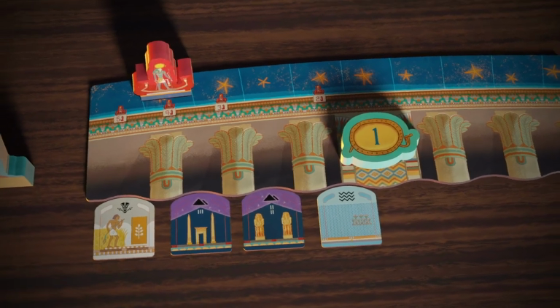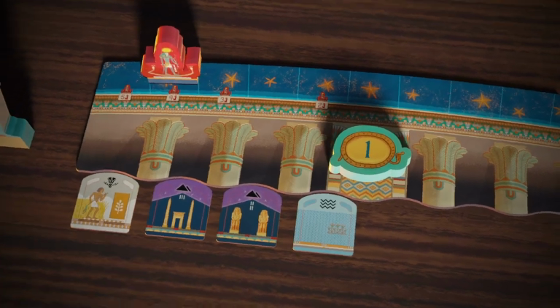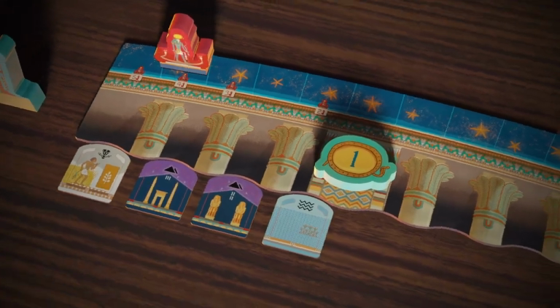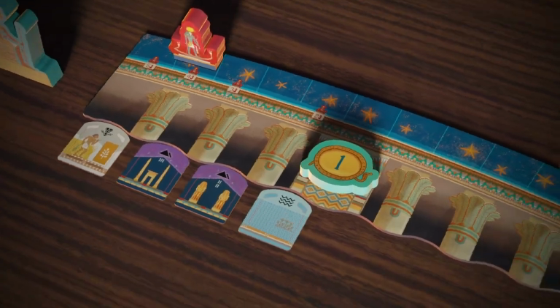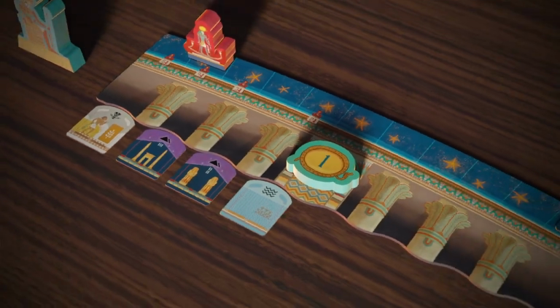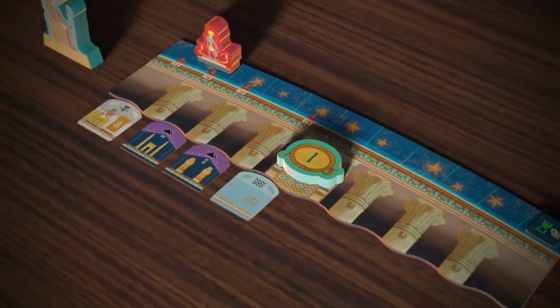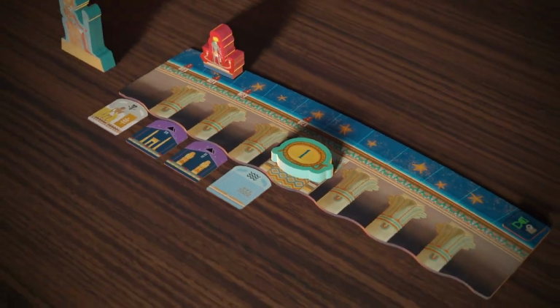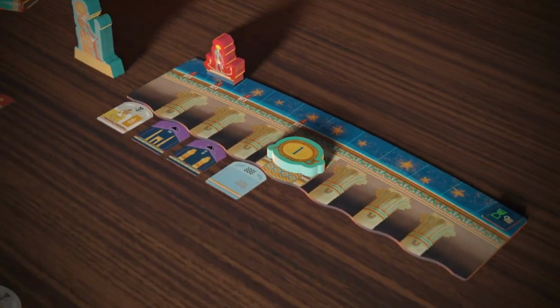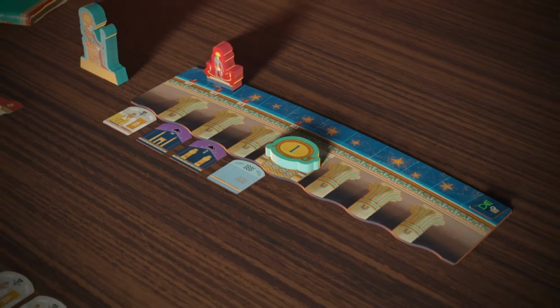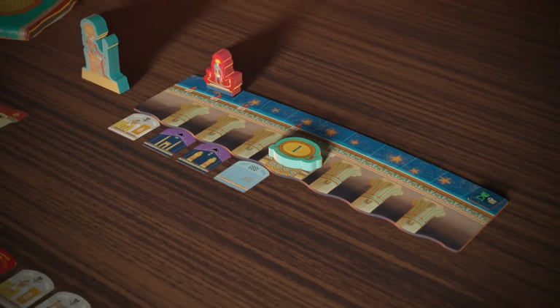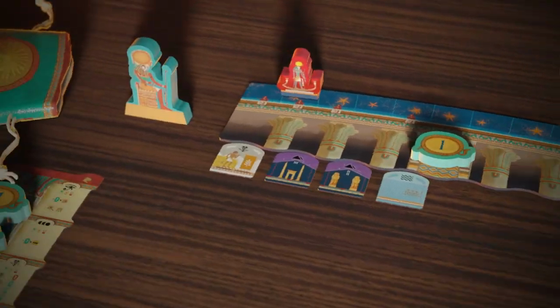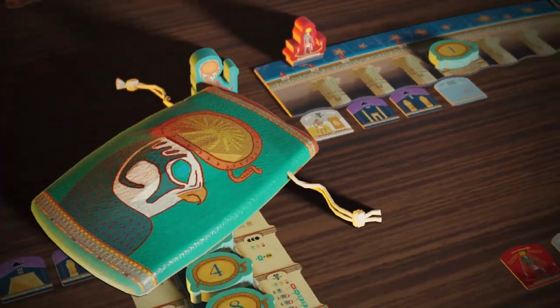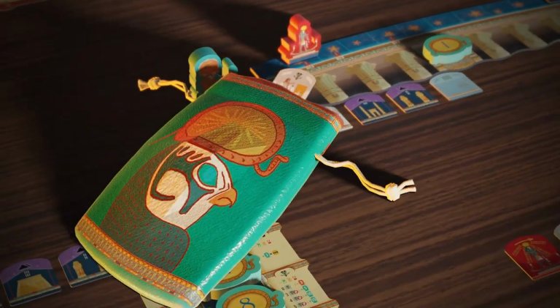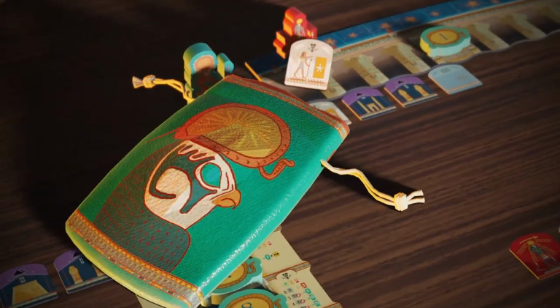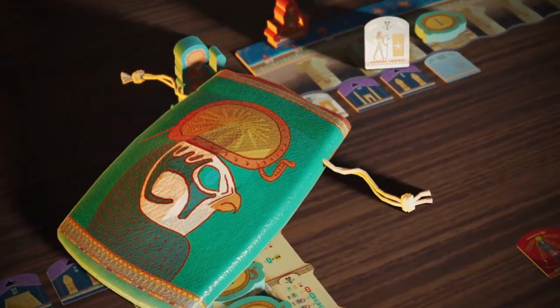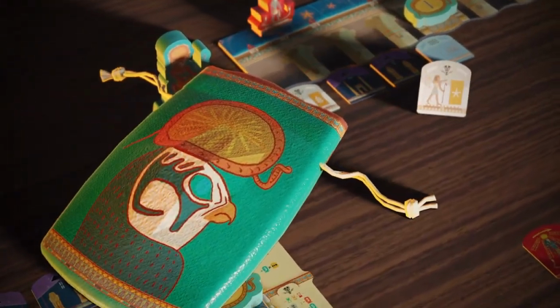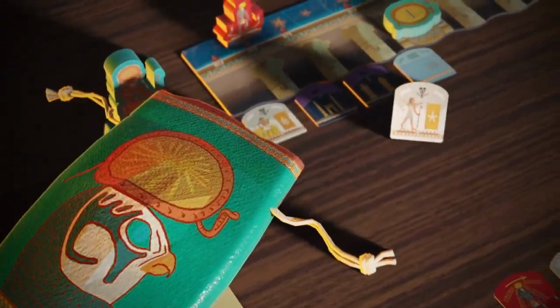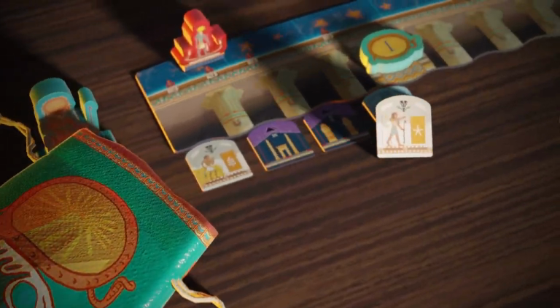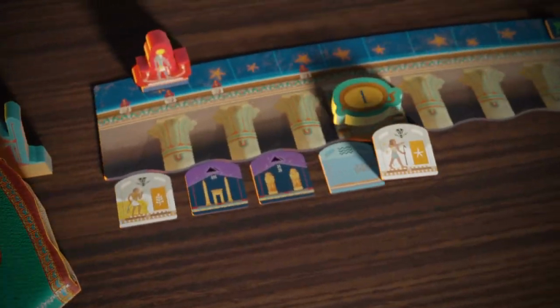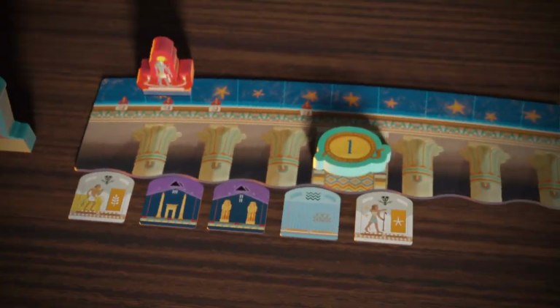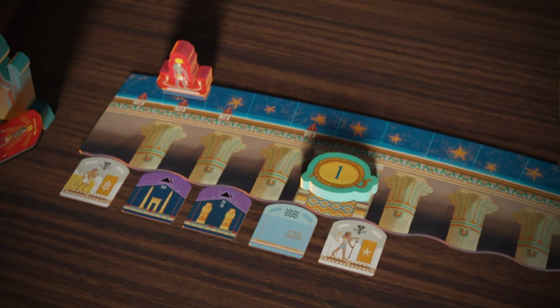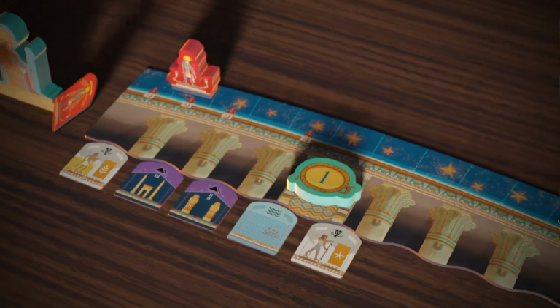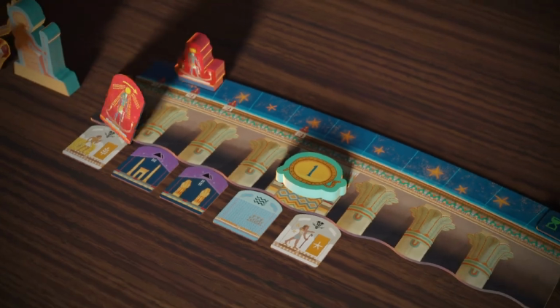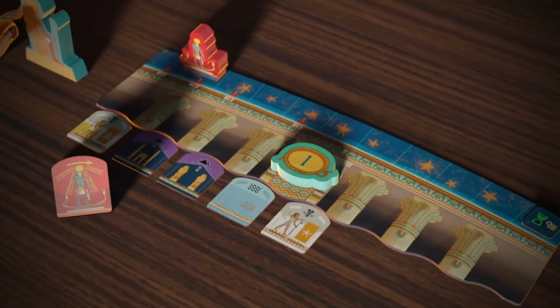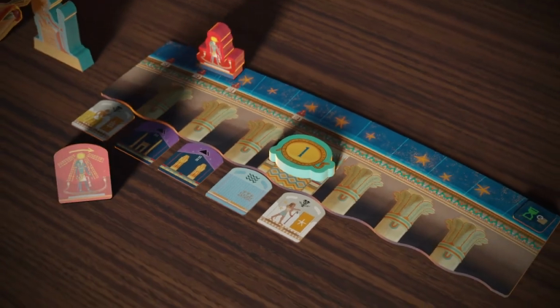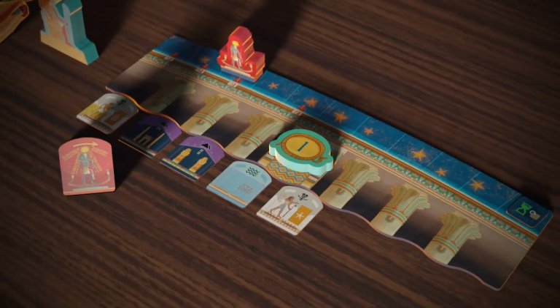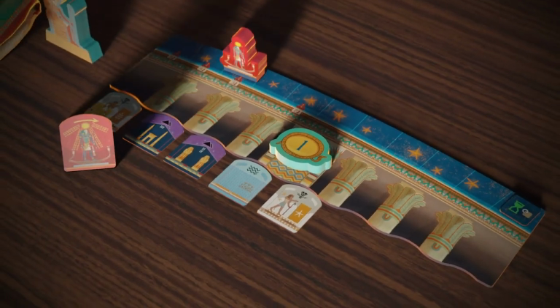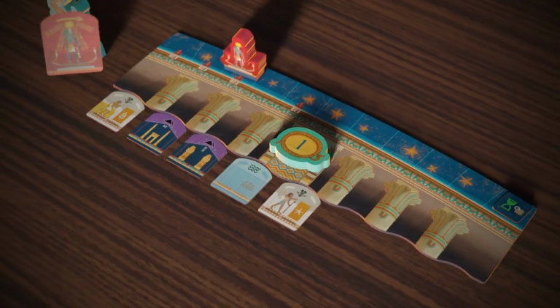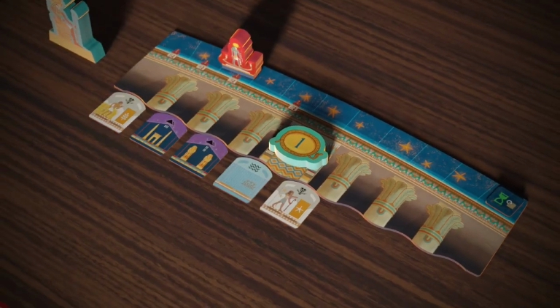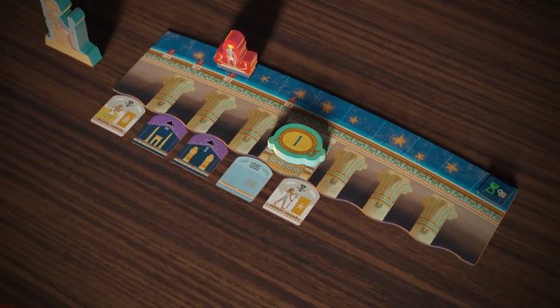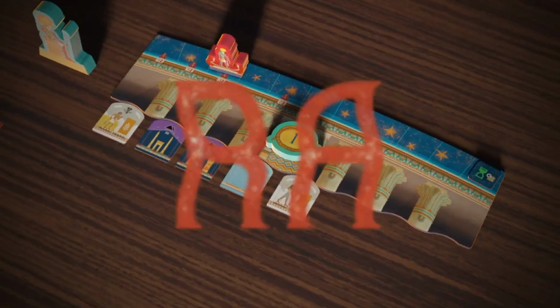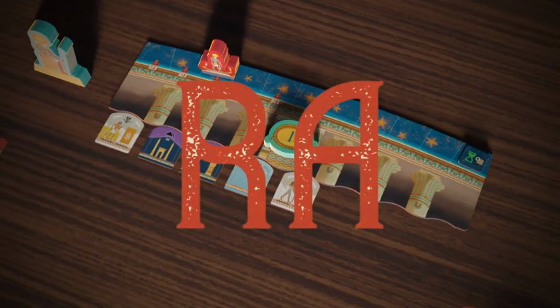In this set collection game, players place tiles drawn from the bag onto the auction board. Auctions begin when a Ra tile is drawn or when a player invokes Ra.